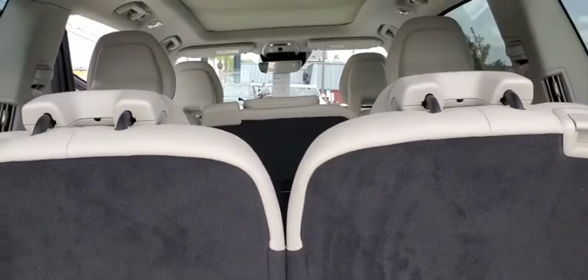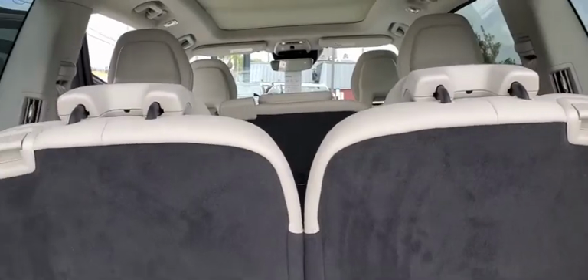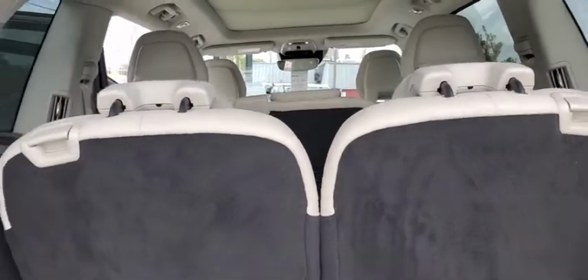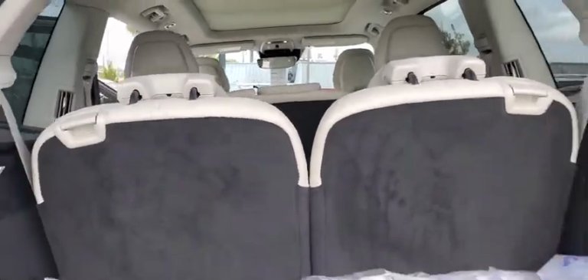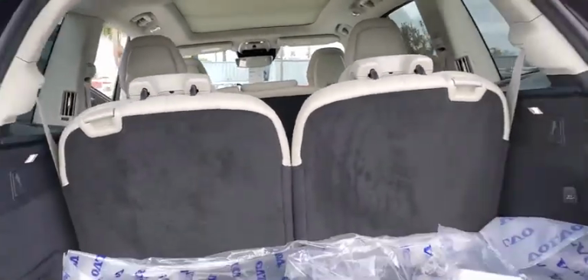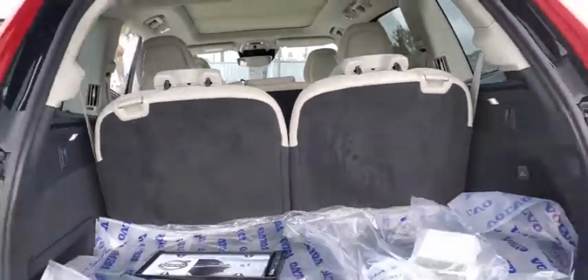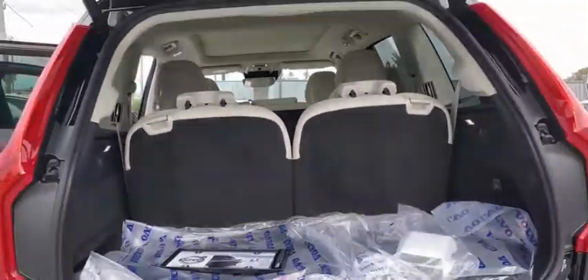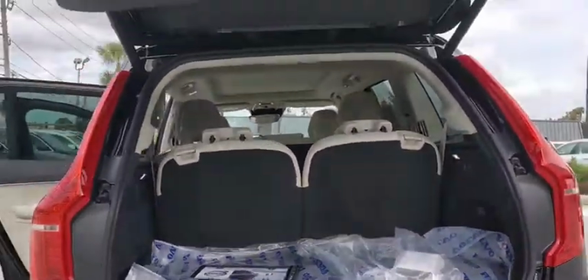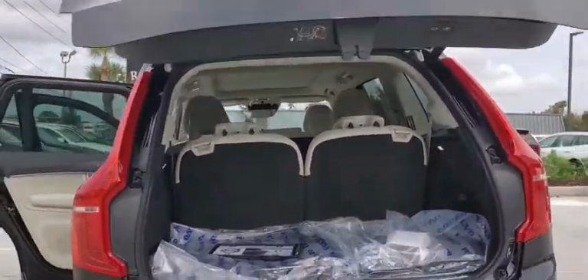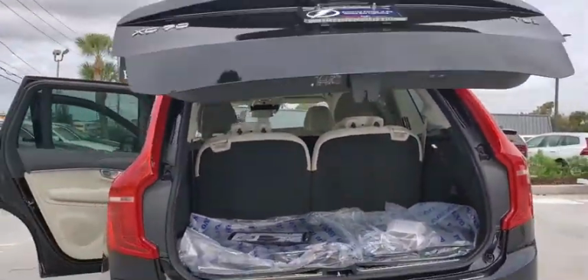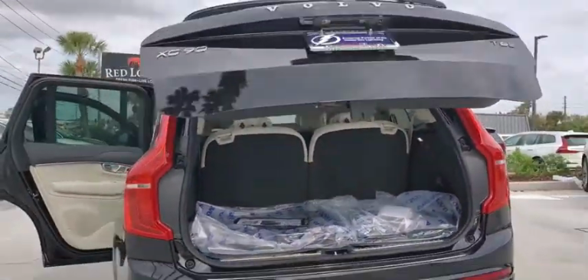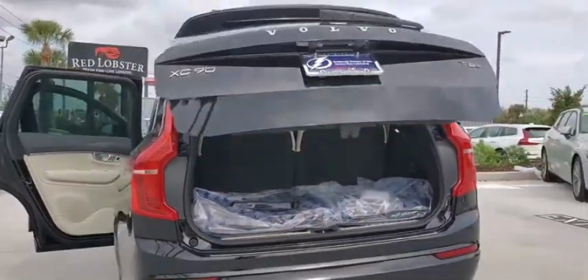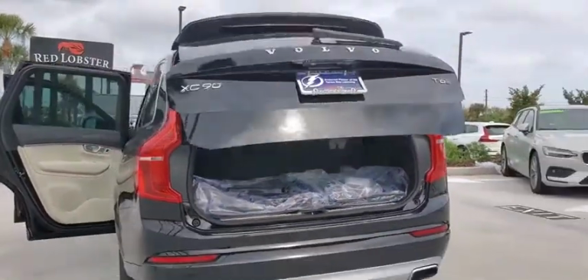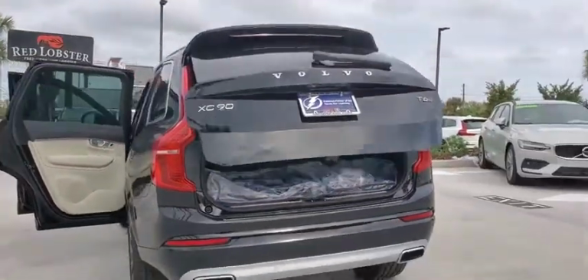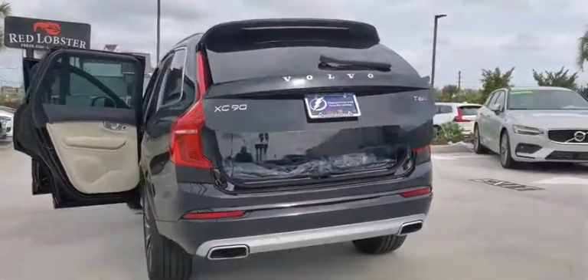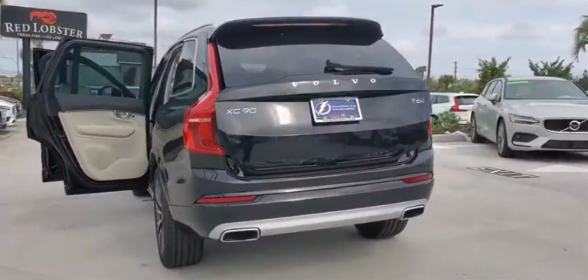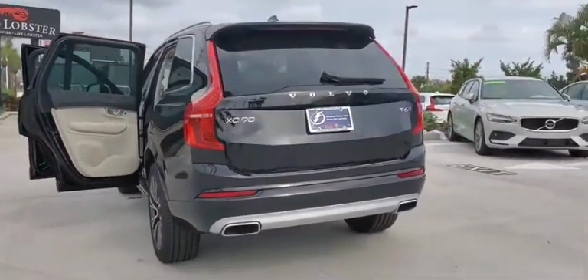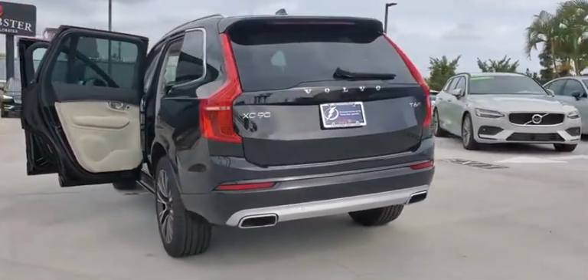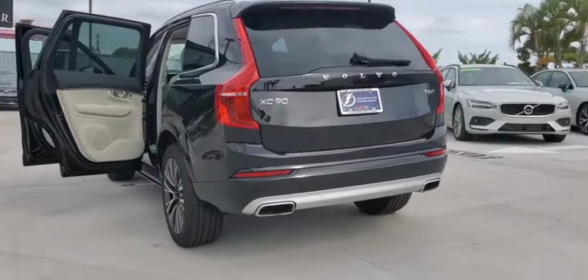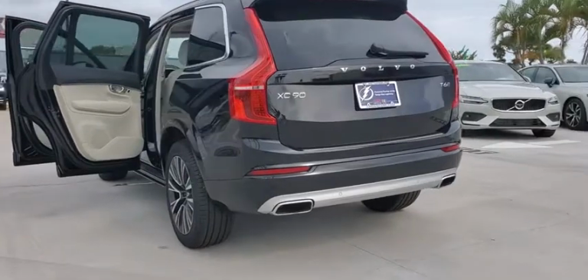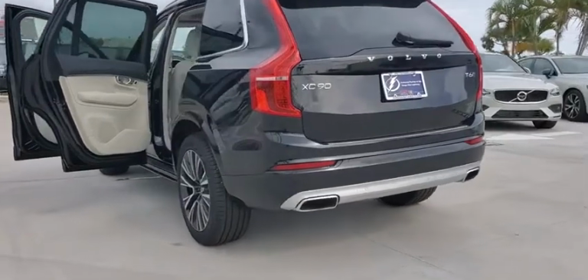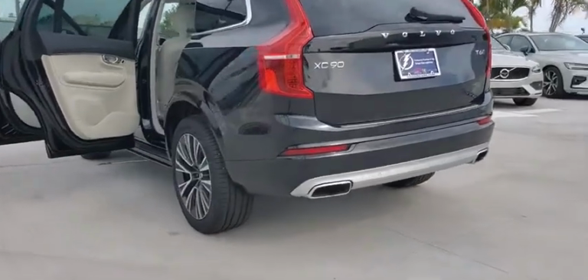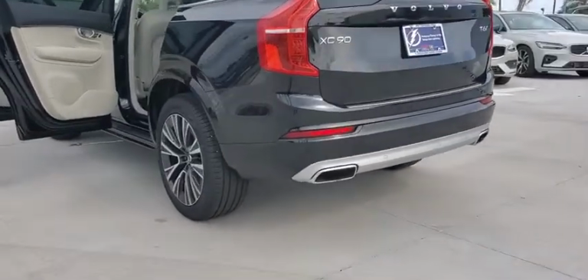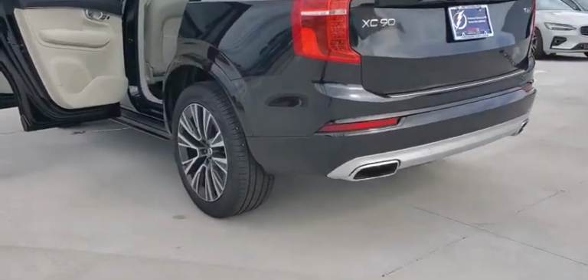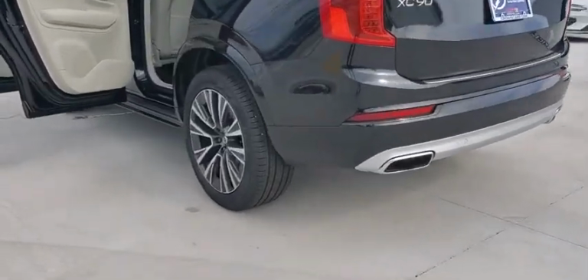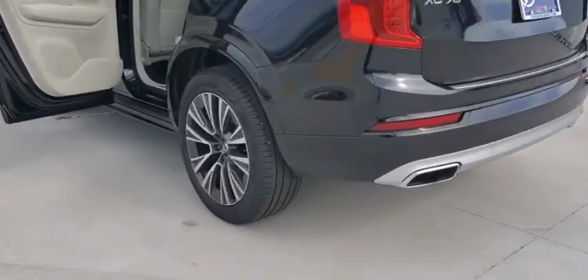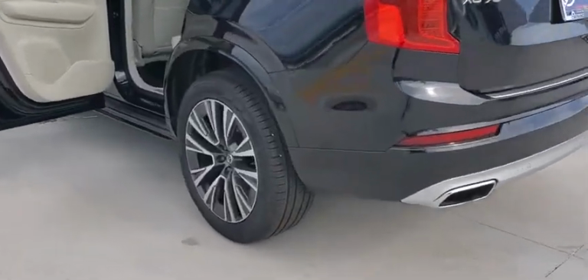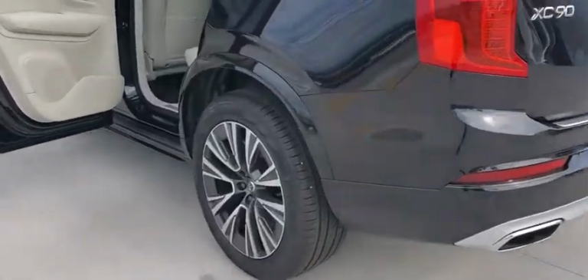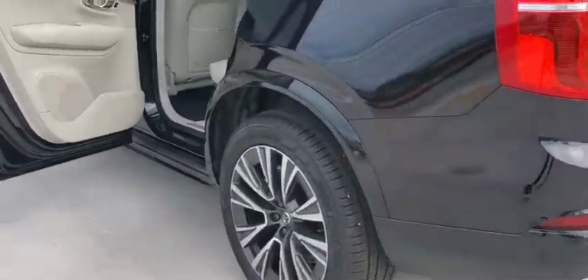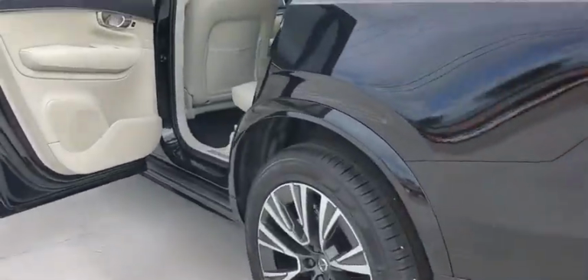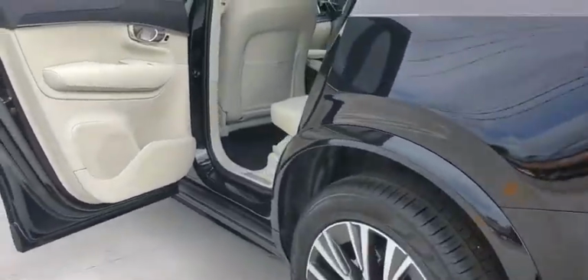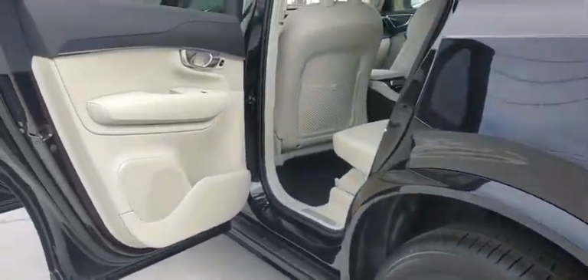Power liftgate, traction control, steering wheel audio controls, stability control, lane departure warning, anti-lock braking system, leather-wrapped steering wheel.